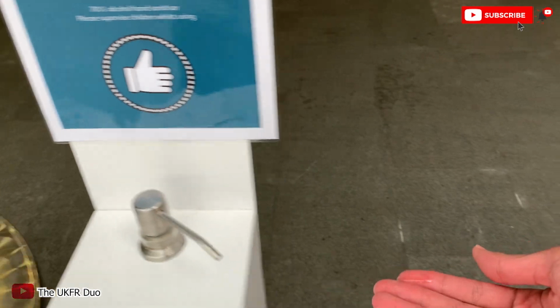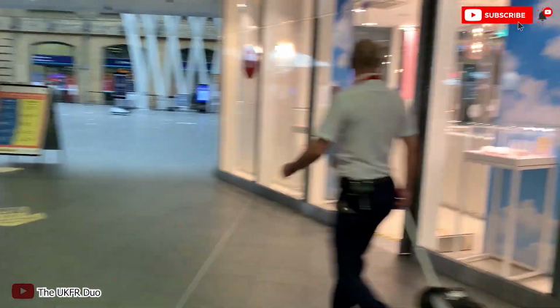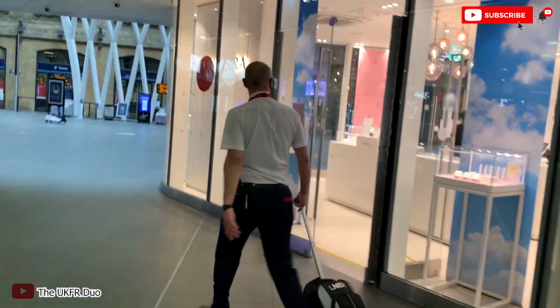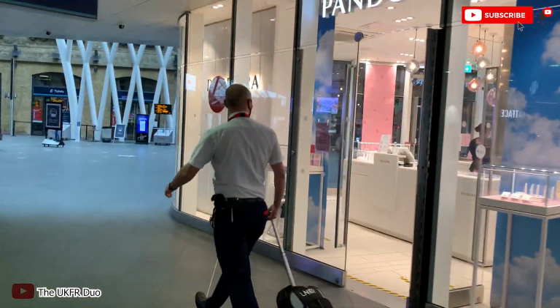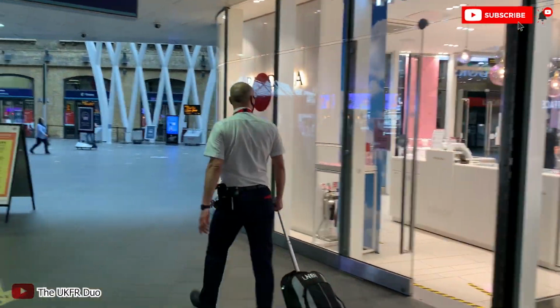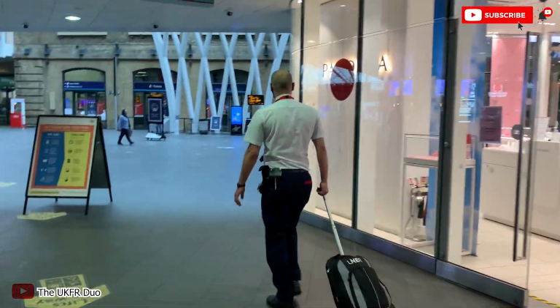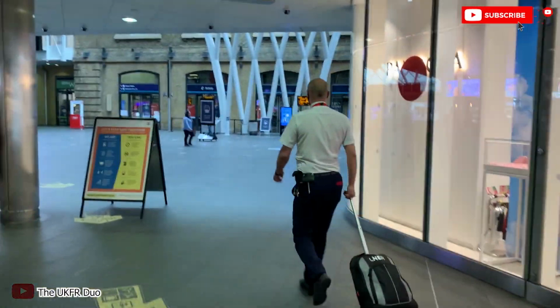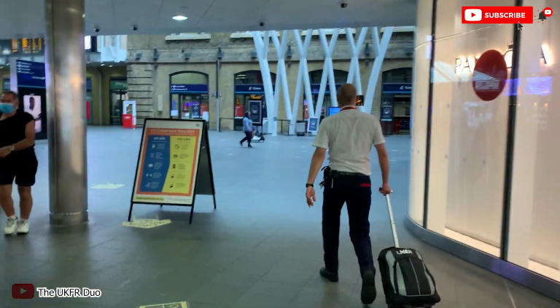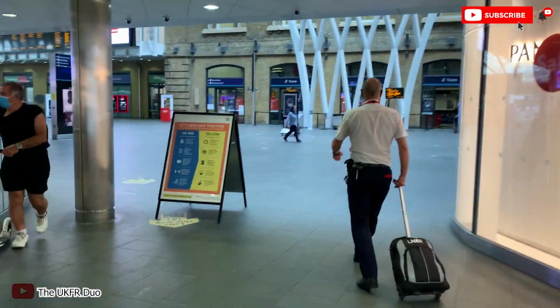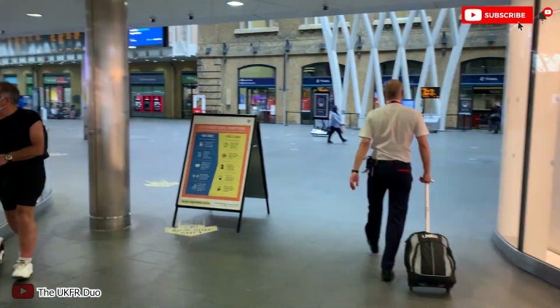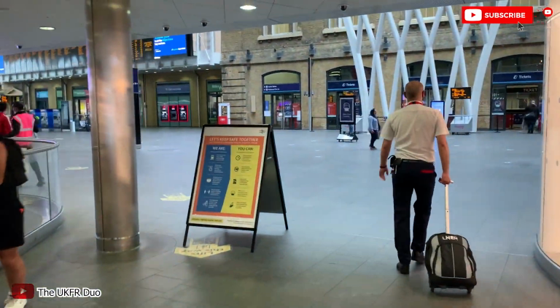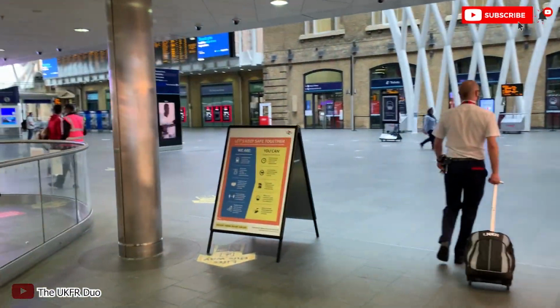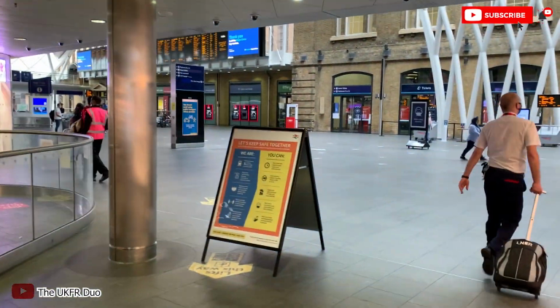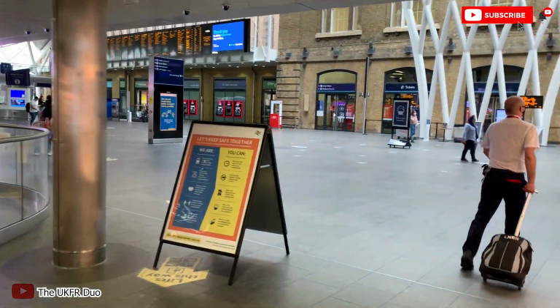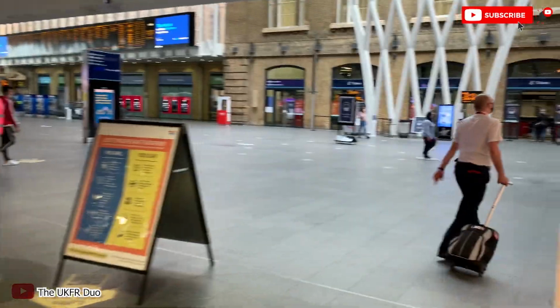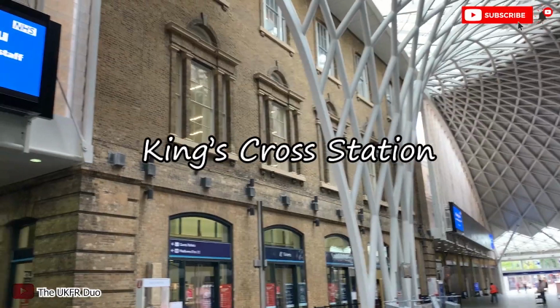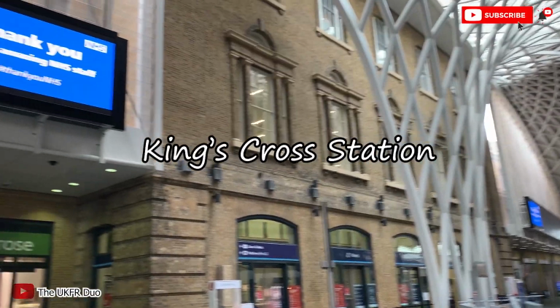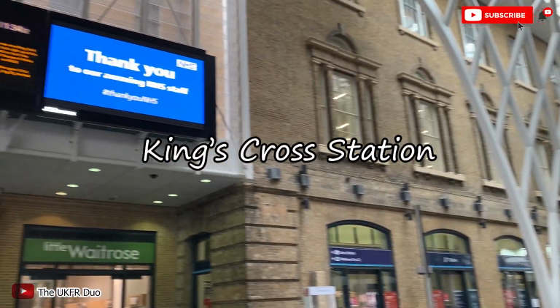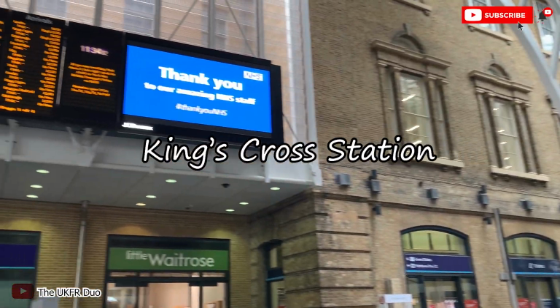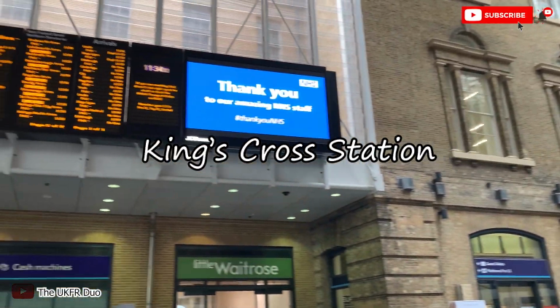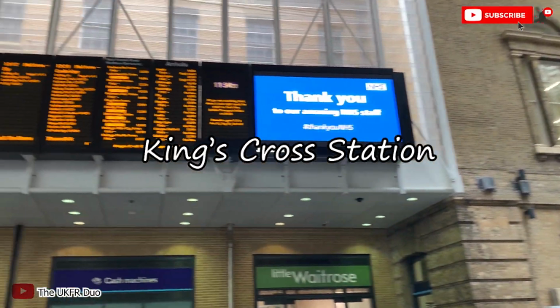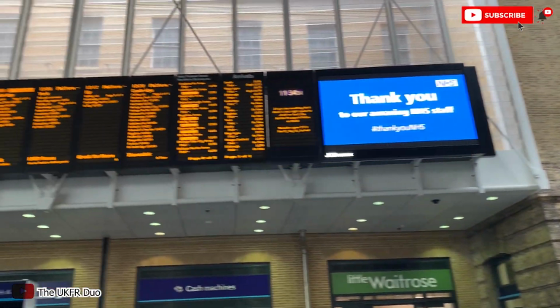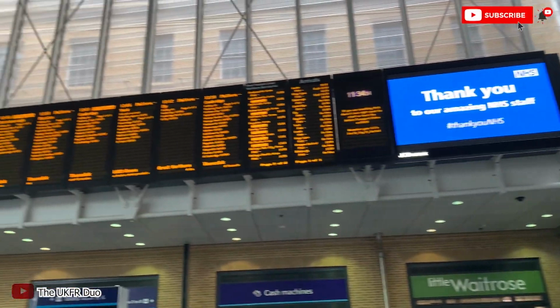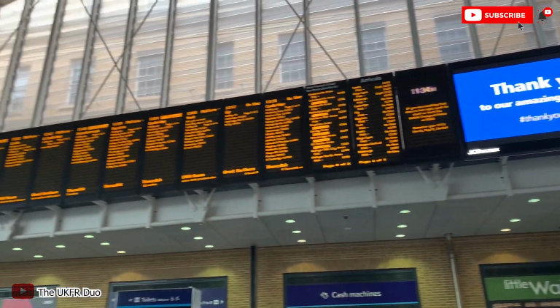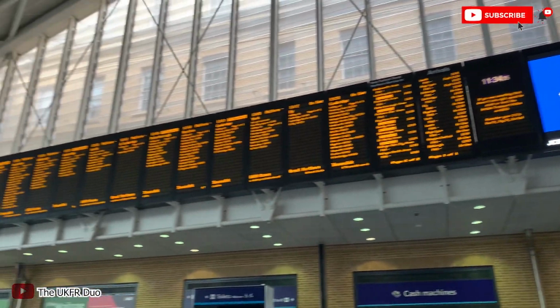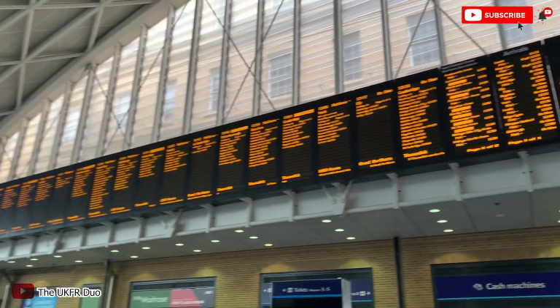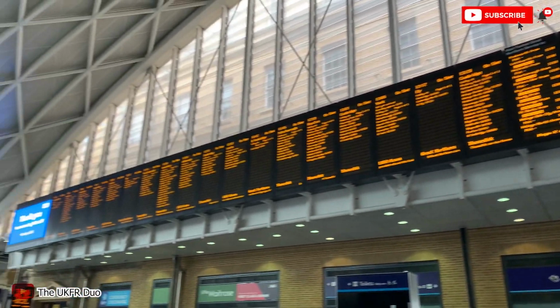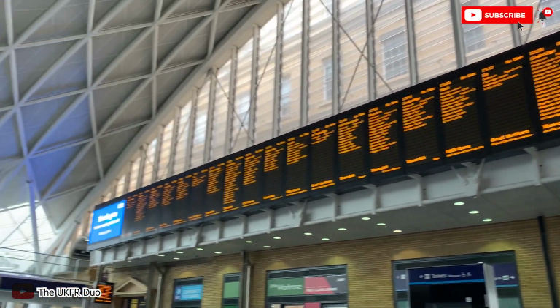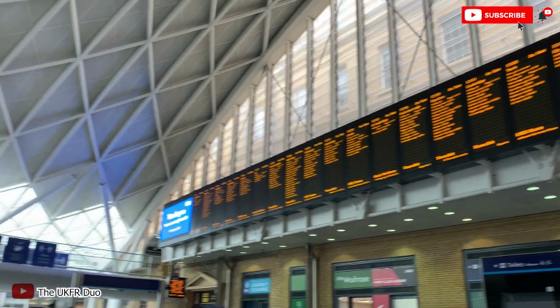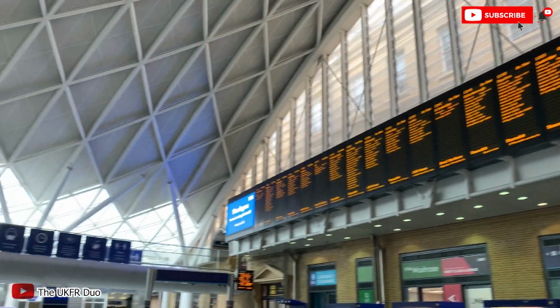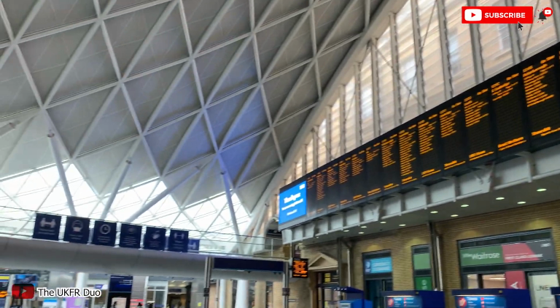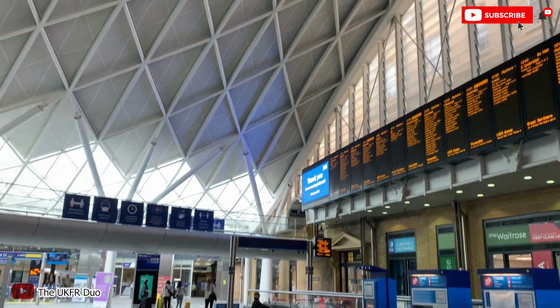I just want to show you how King's Cross Station looks like. In this station you can take the Thameslink, the Northern Line, and so on. But this is not where I will take my train, so let's go to St. Pancras. It's not far — it's just across the street.